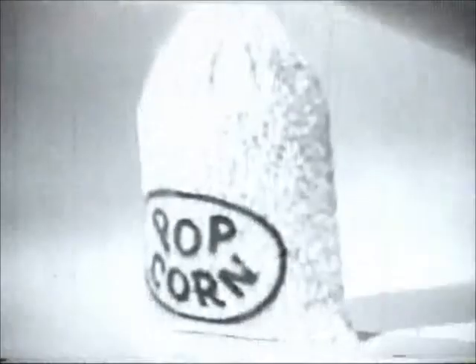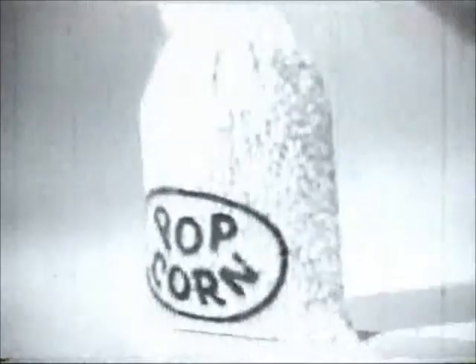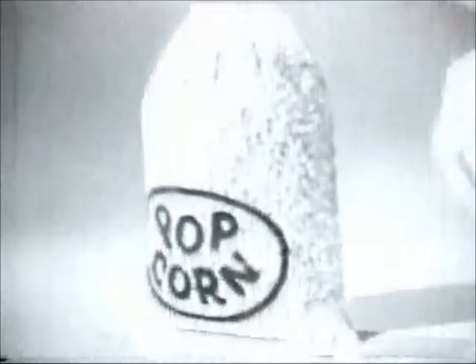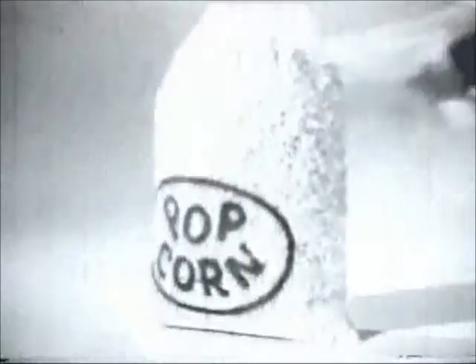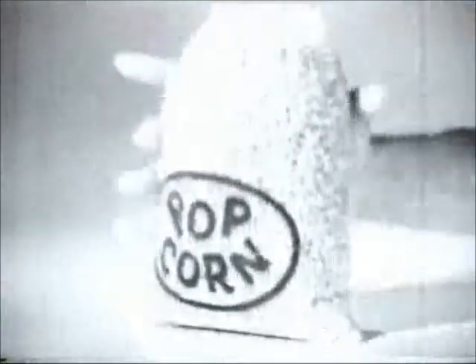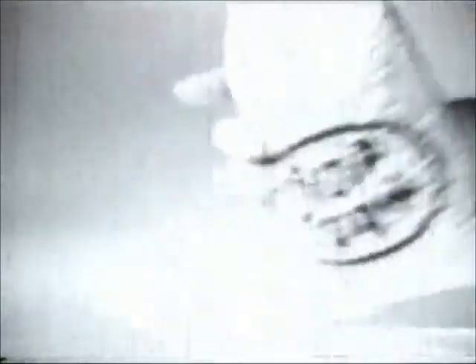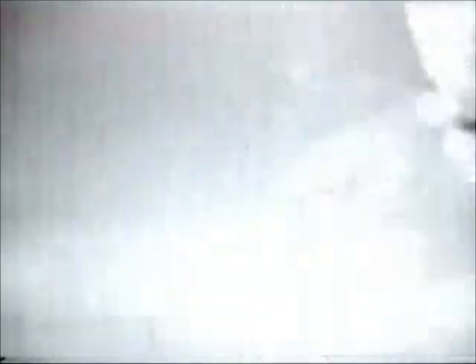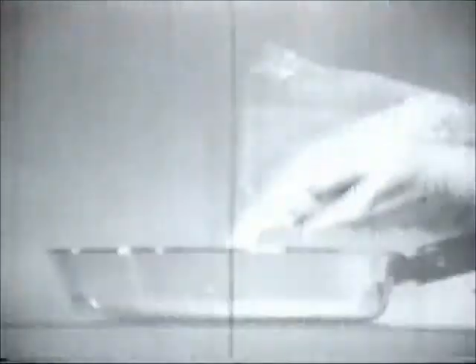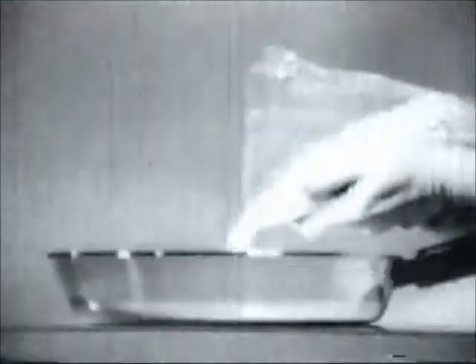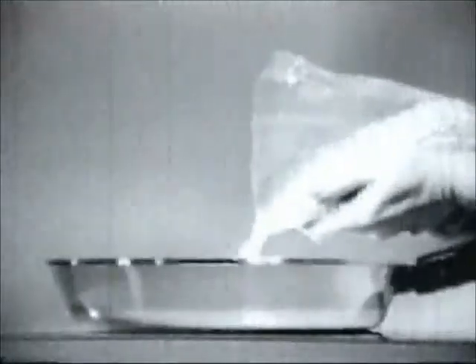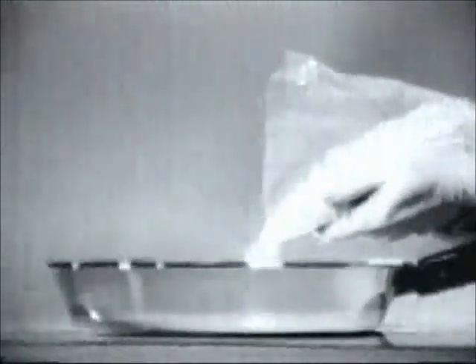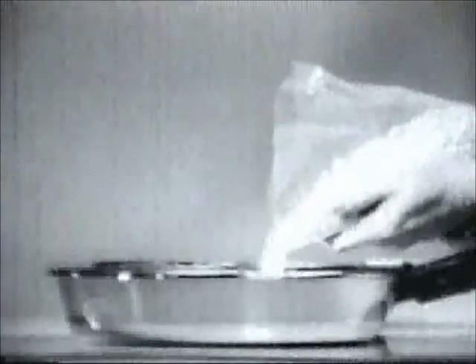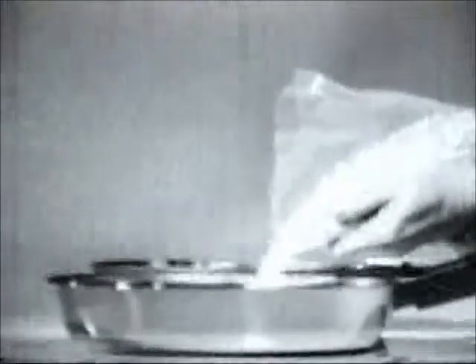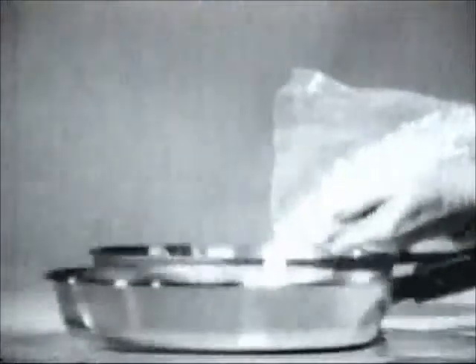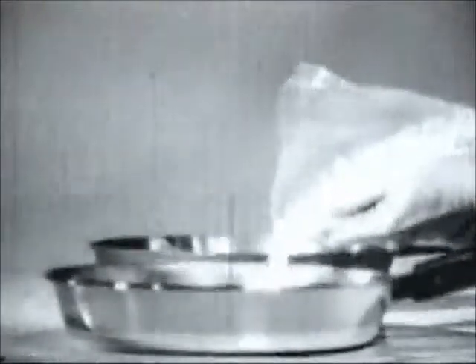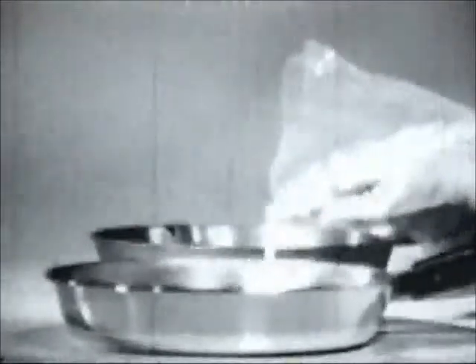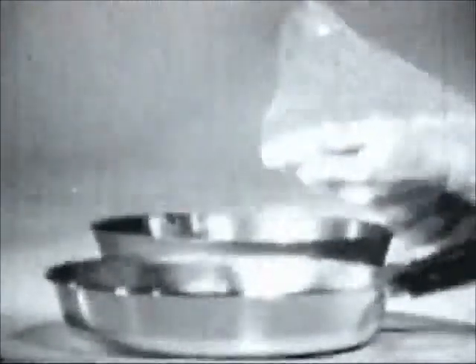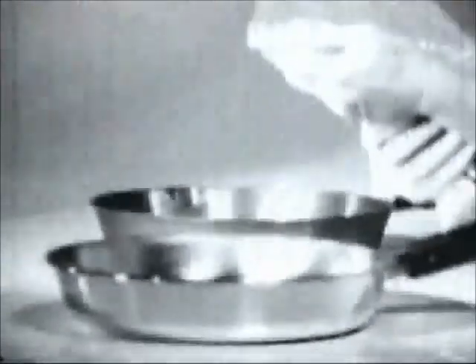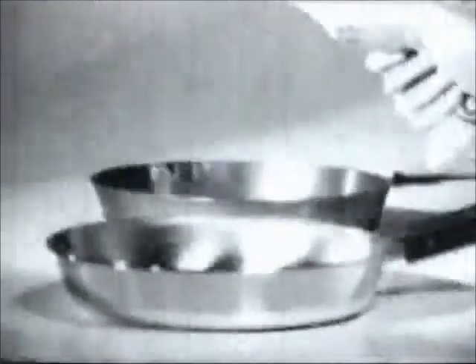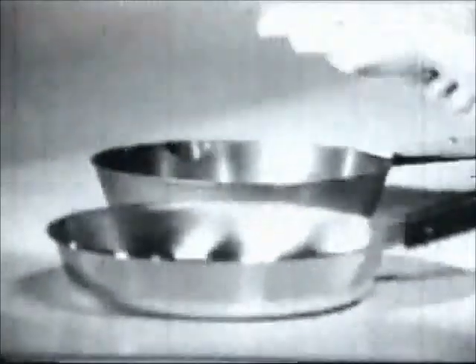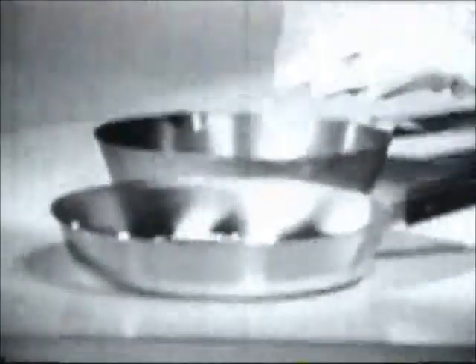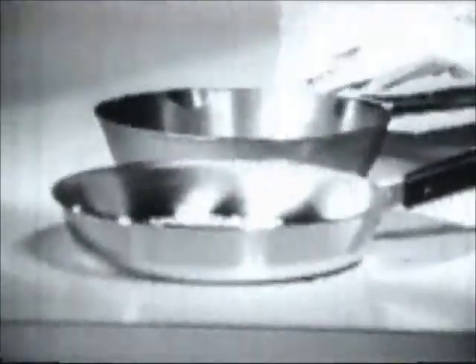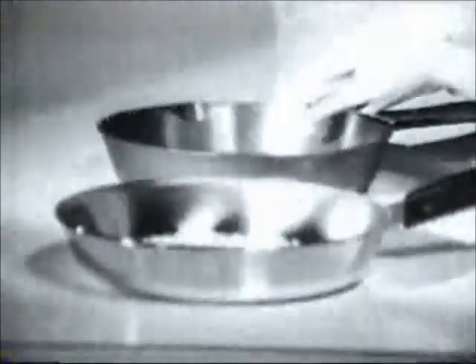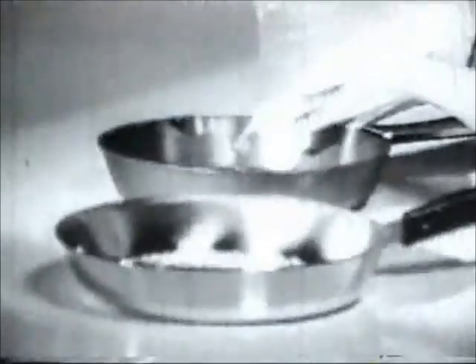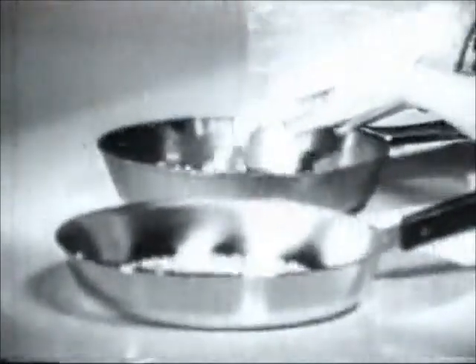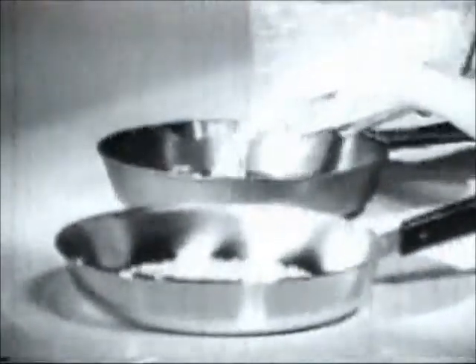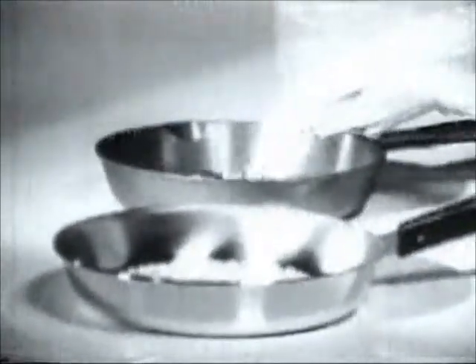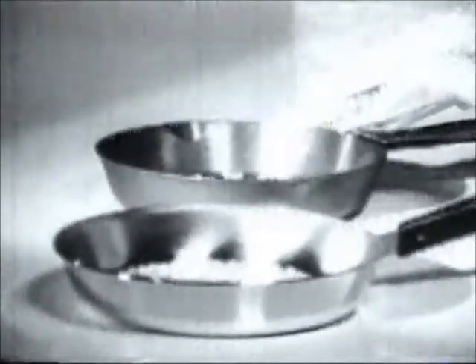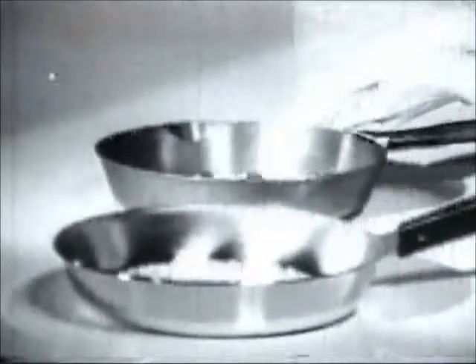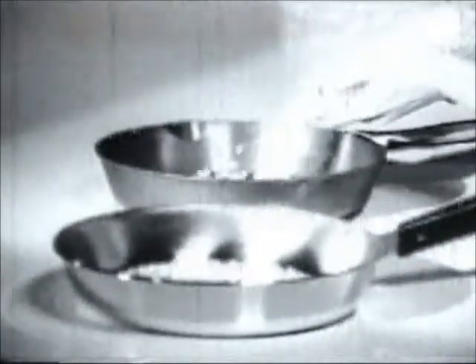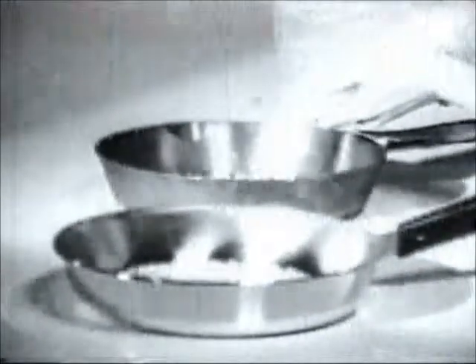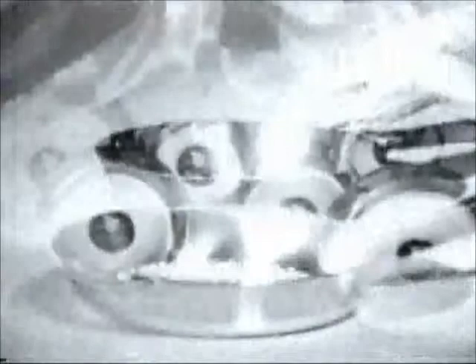Prove it yourself. Take some popcorn and two skillets — one with a copper bottom, one without. You'll see.